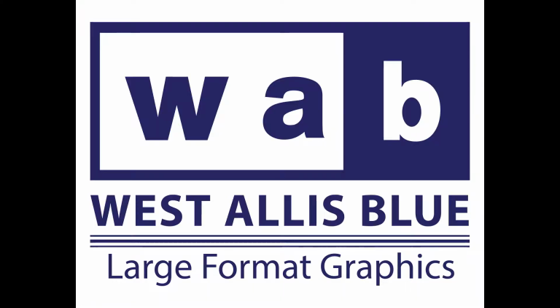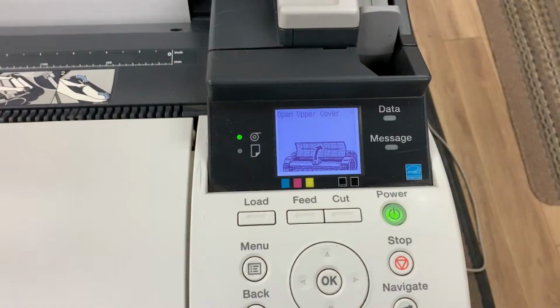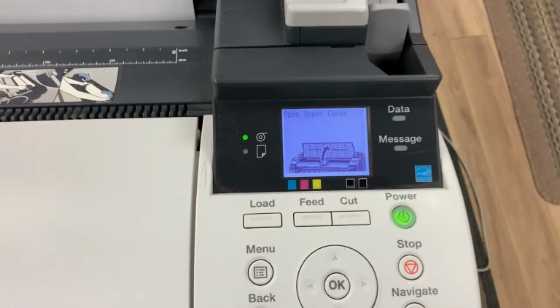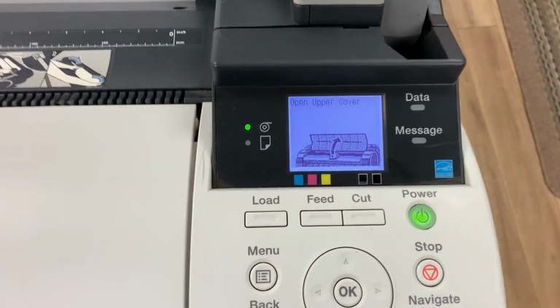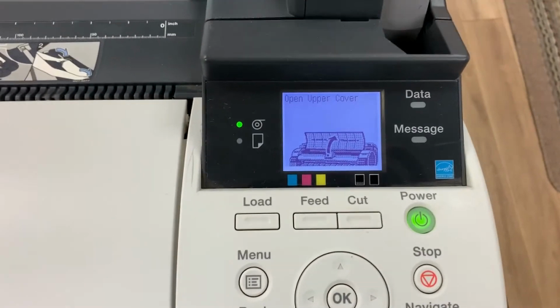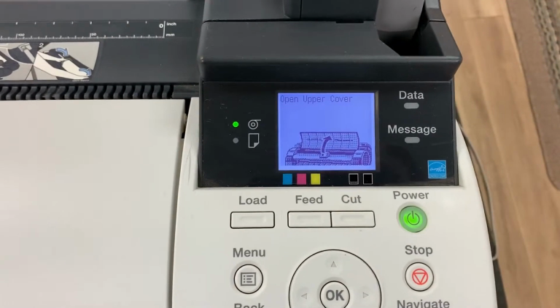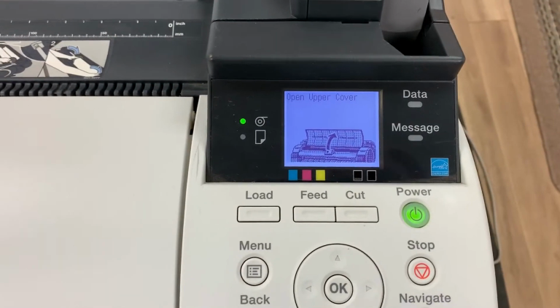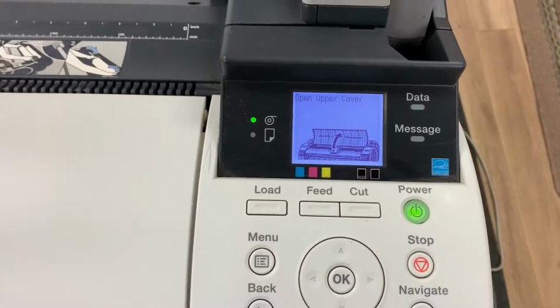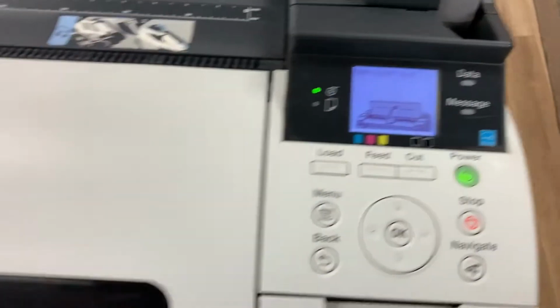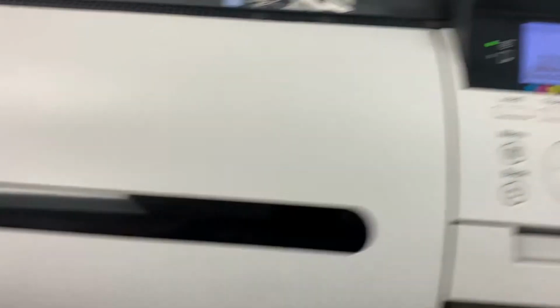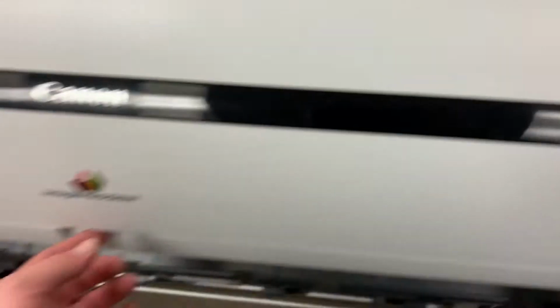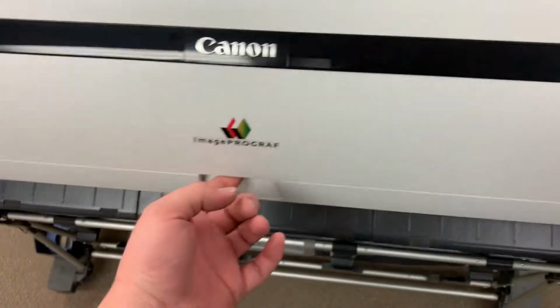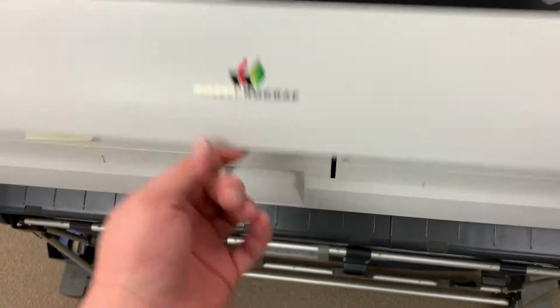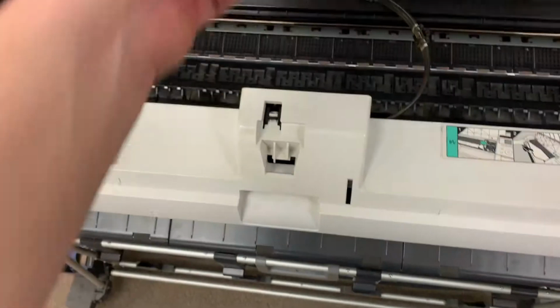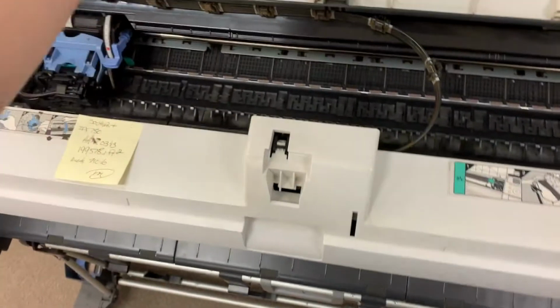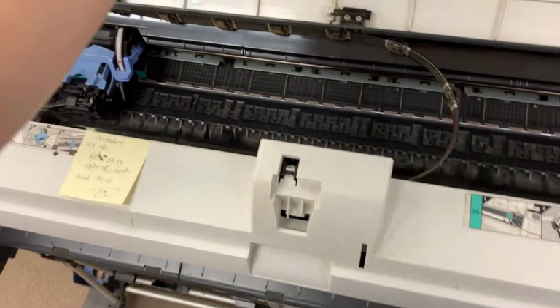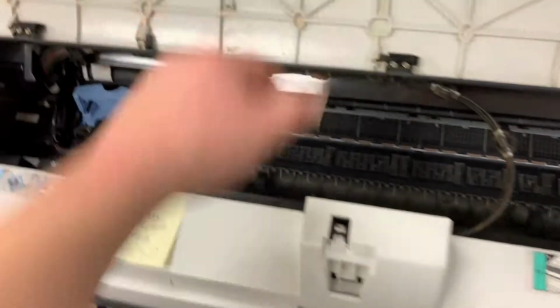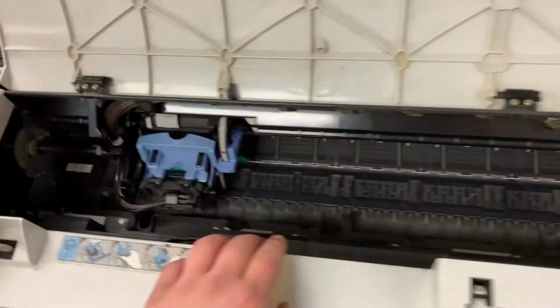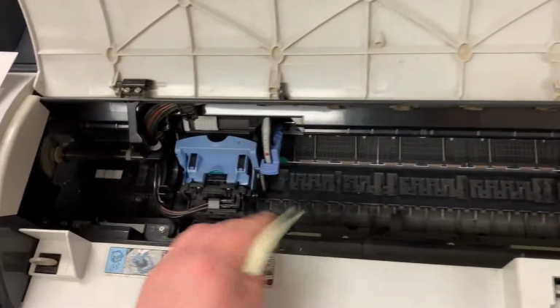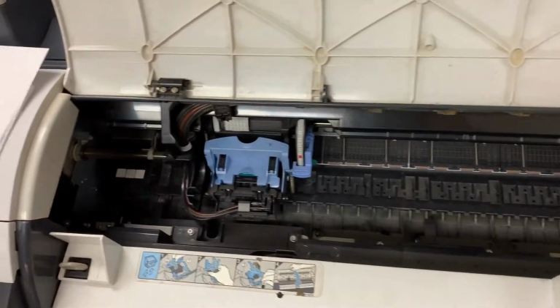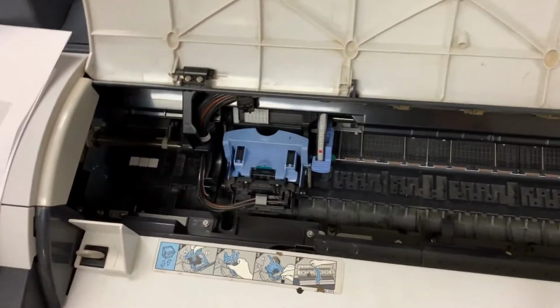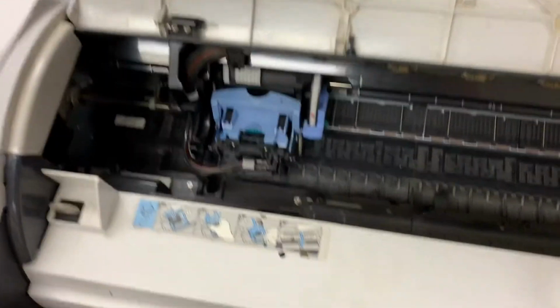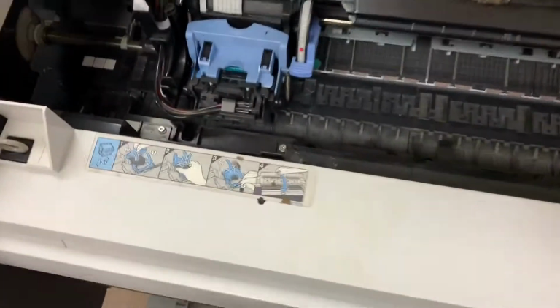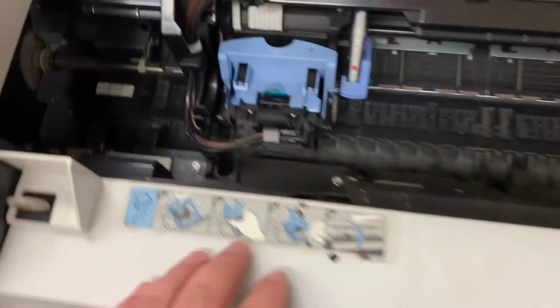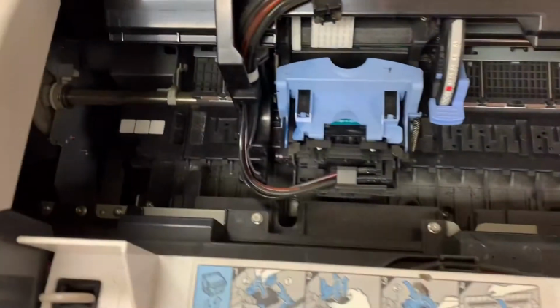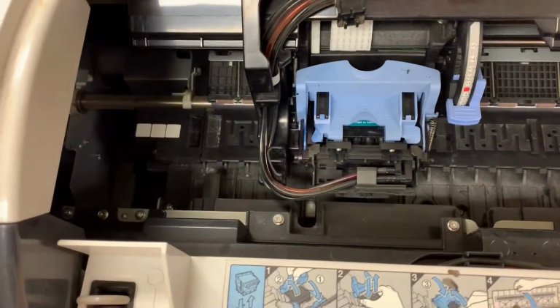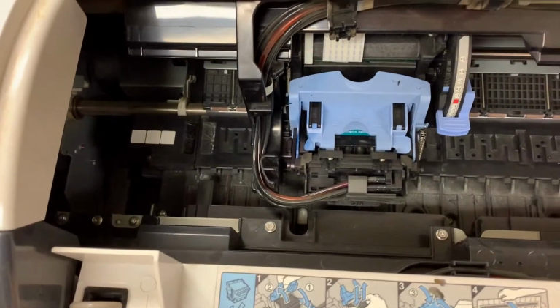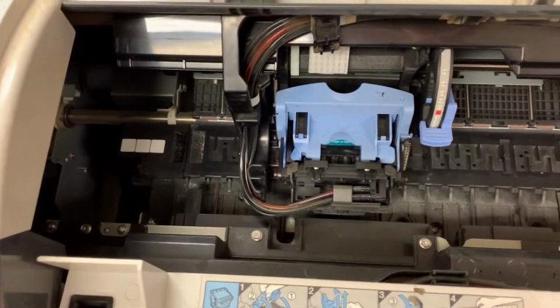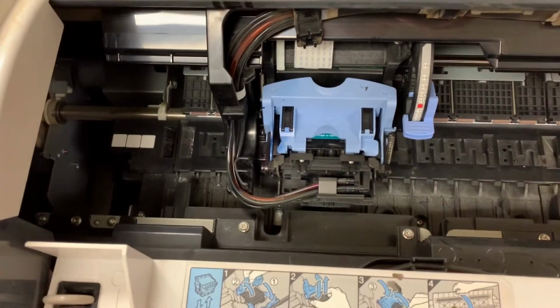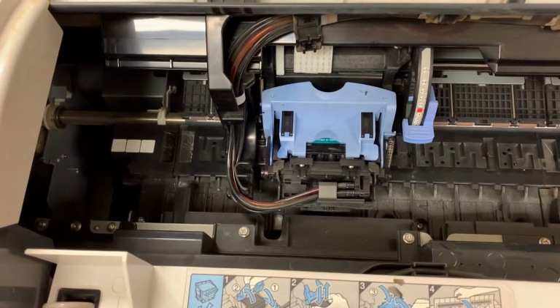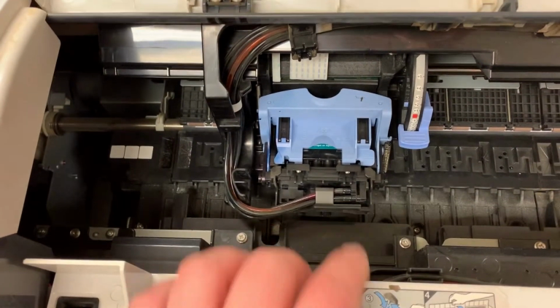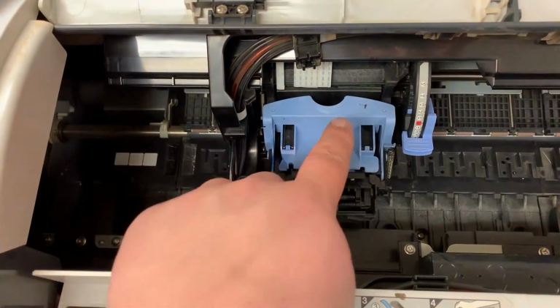It has moved over and it is saying open the upper cover. So we will open the cover. The carriage has moved over to the left-hand side.